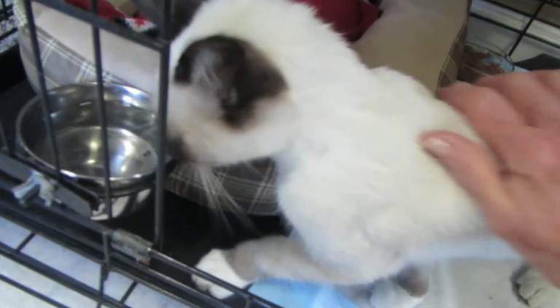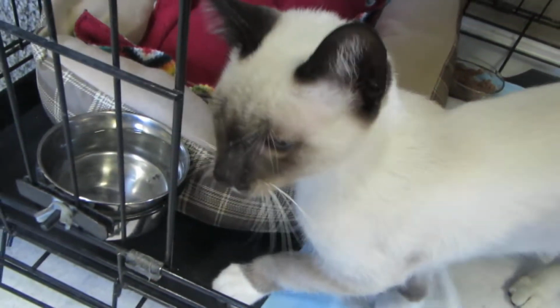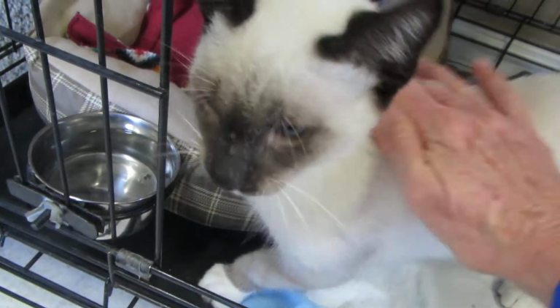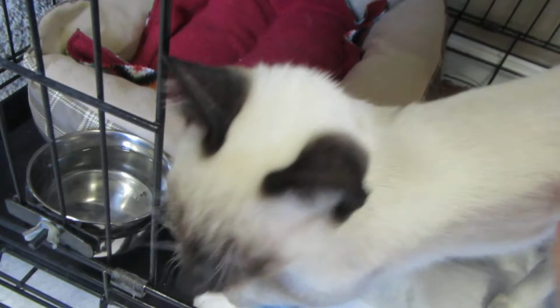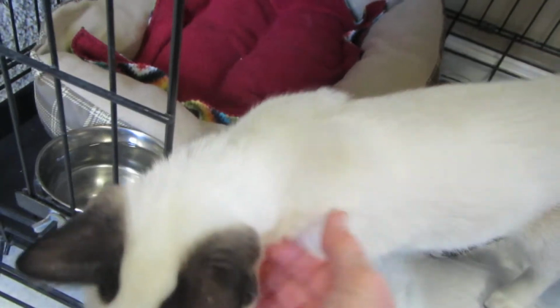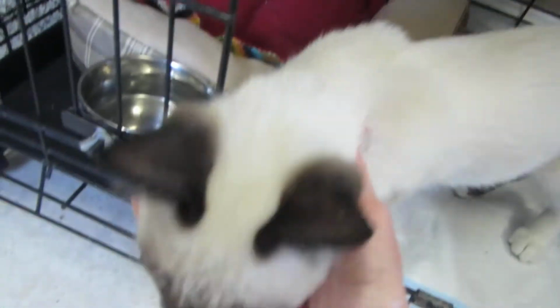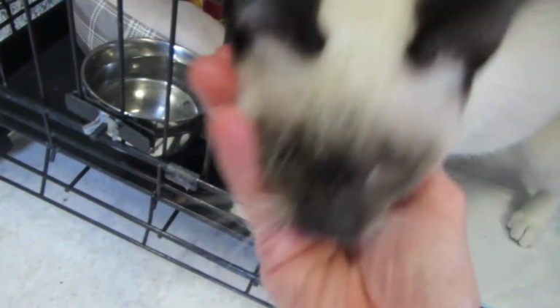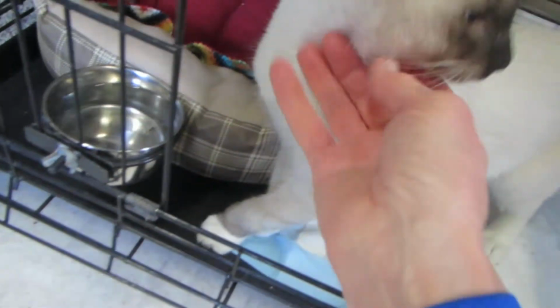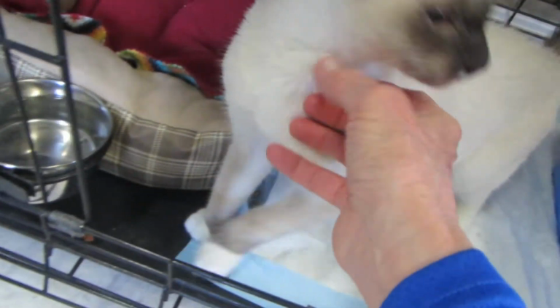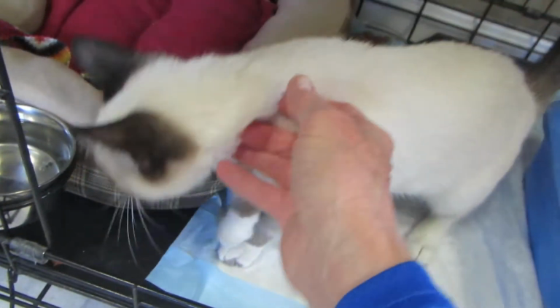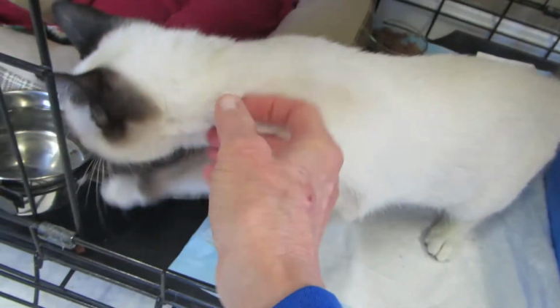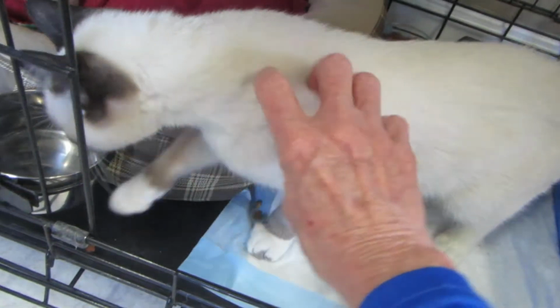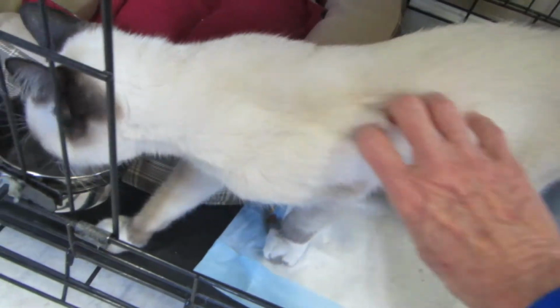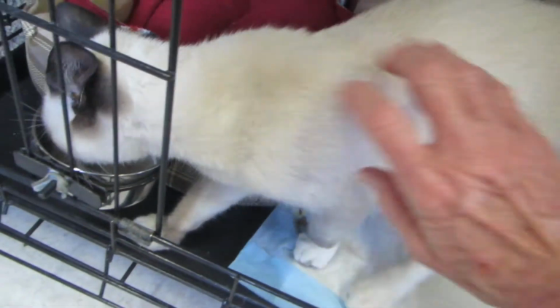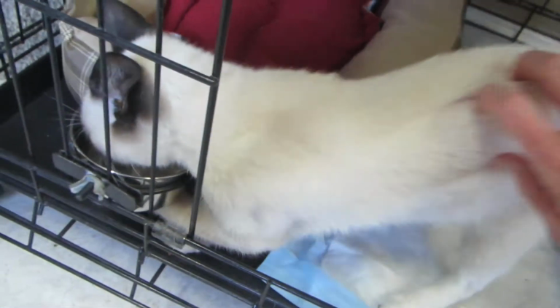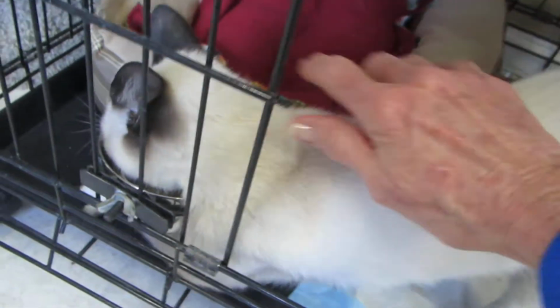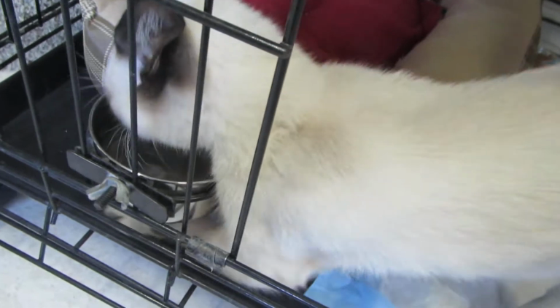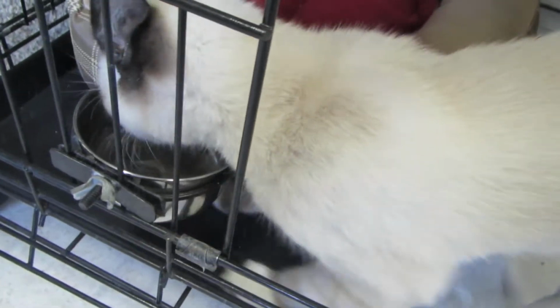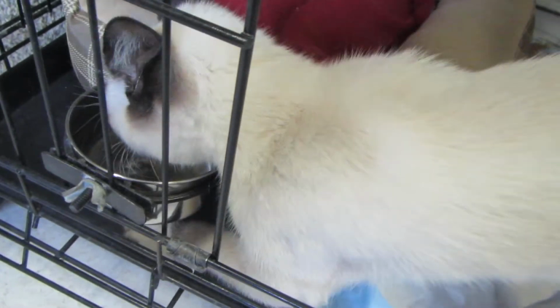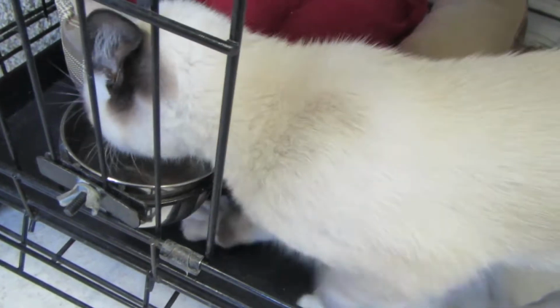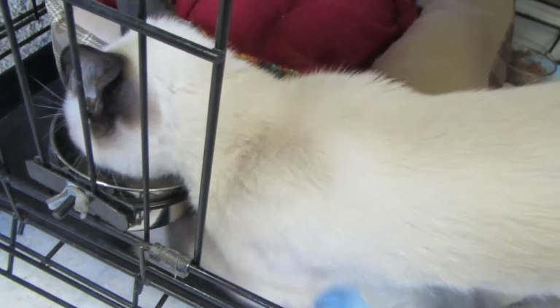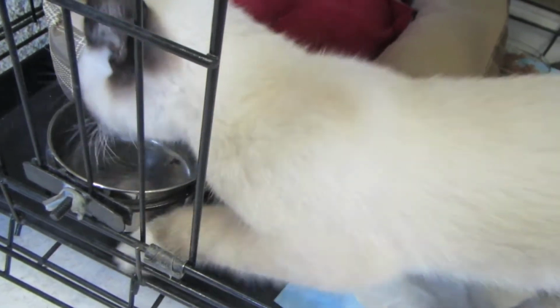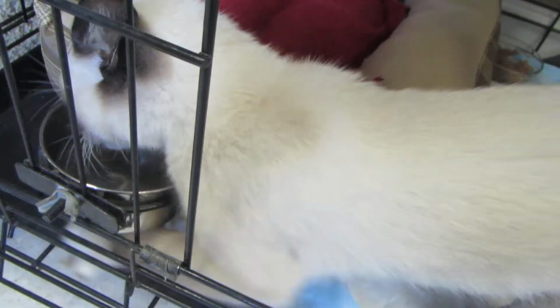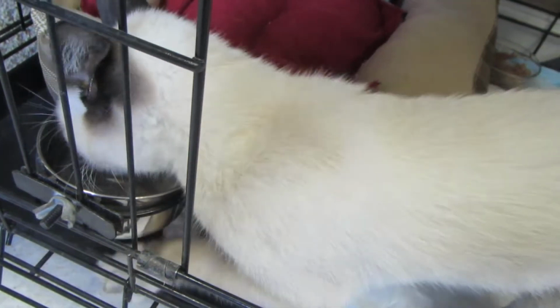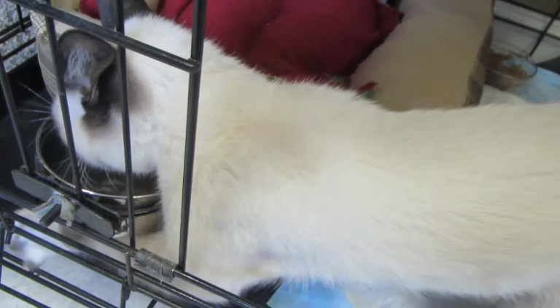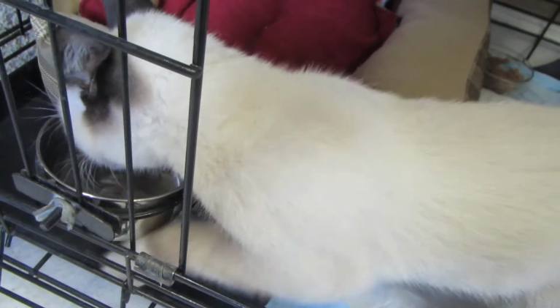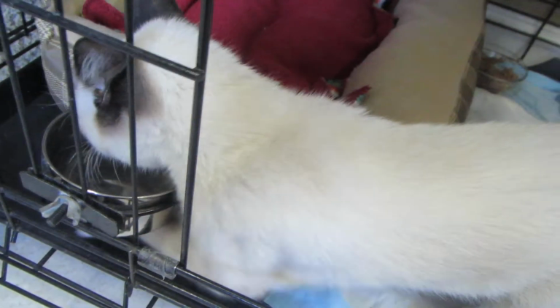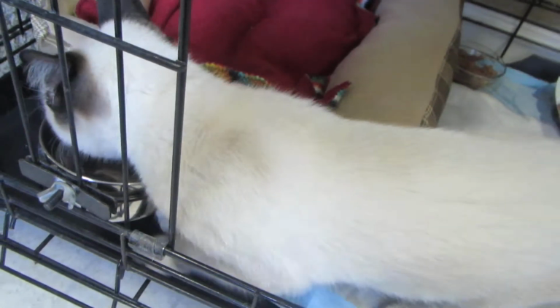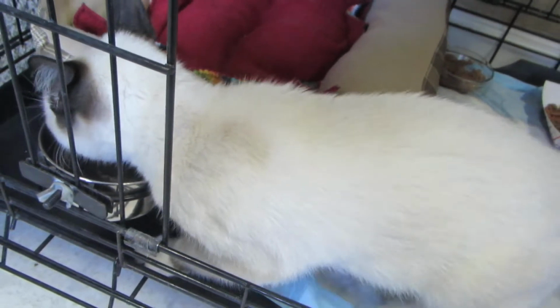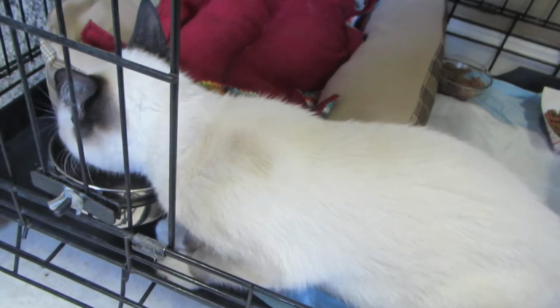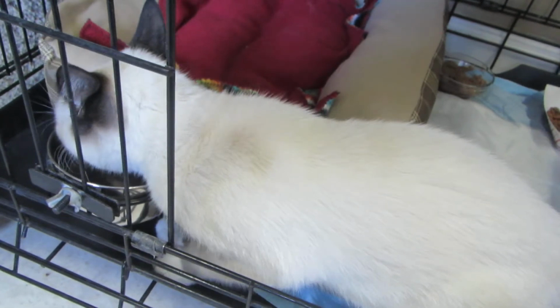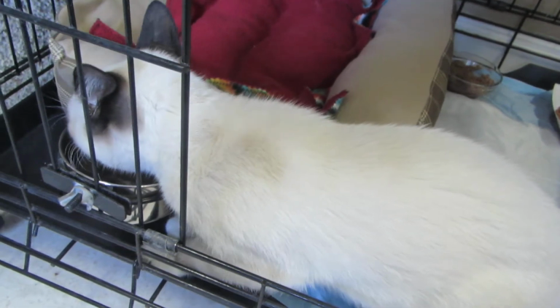He's only been in his cage about a half an hour. I don't know if you can hear him purring. He's scratching under the water dish — I don't know why, sometimes they do that.